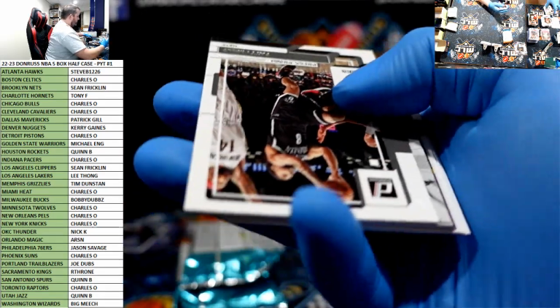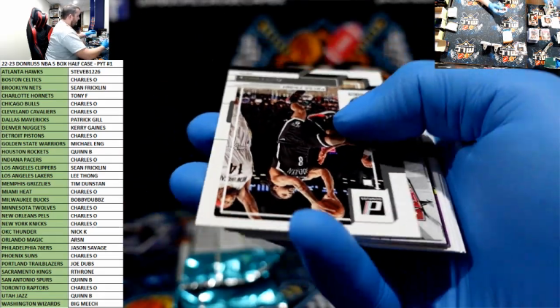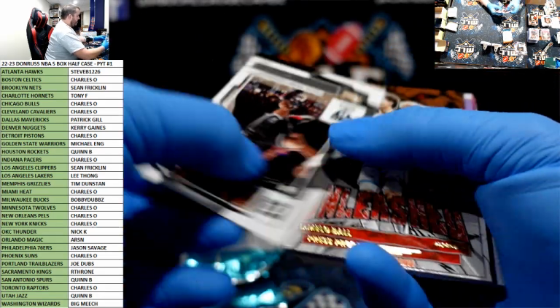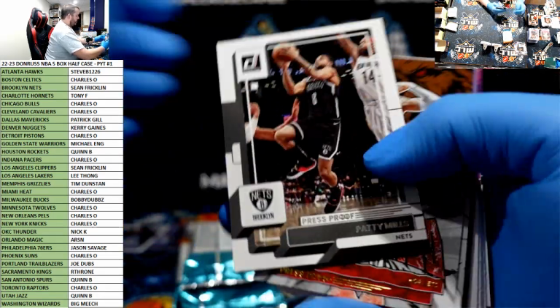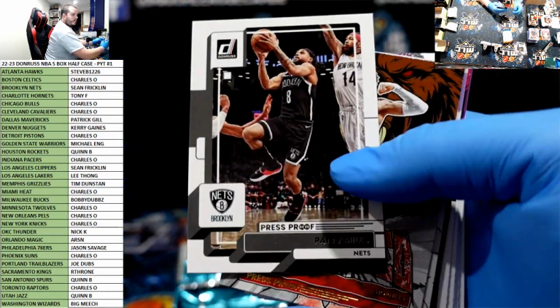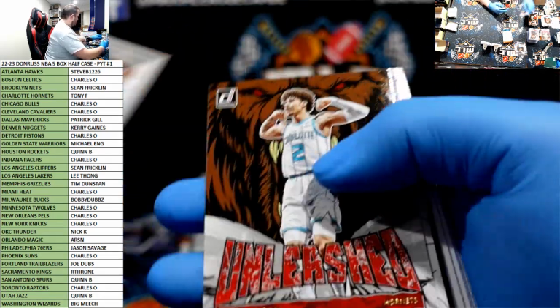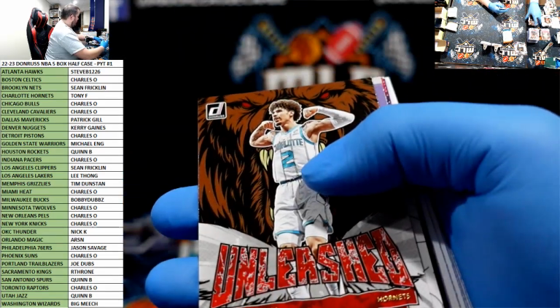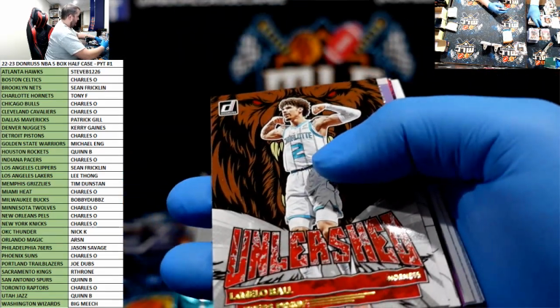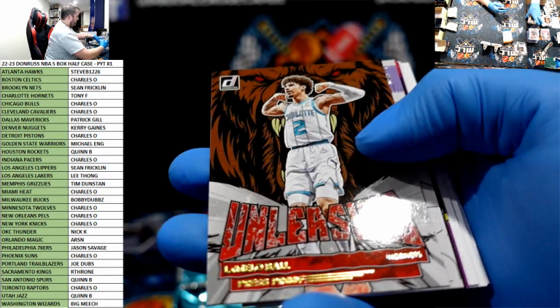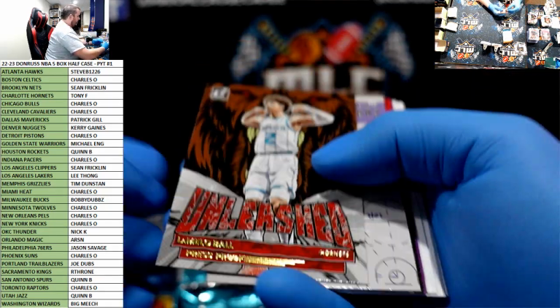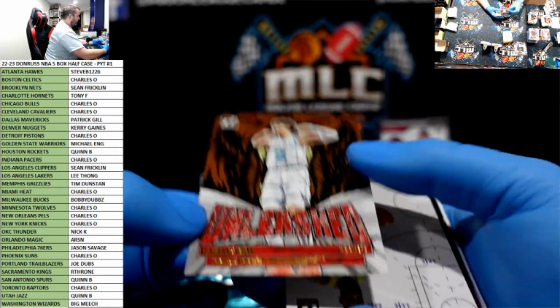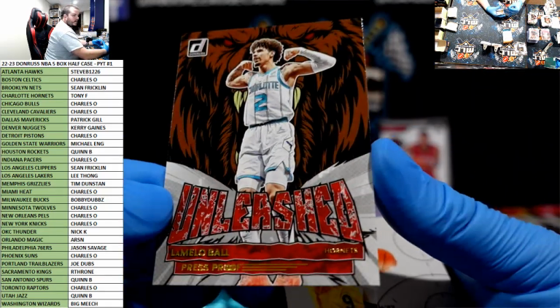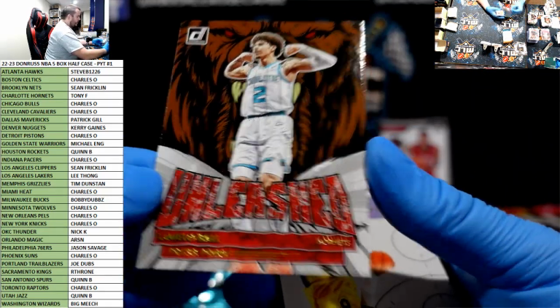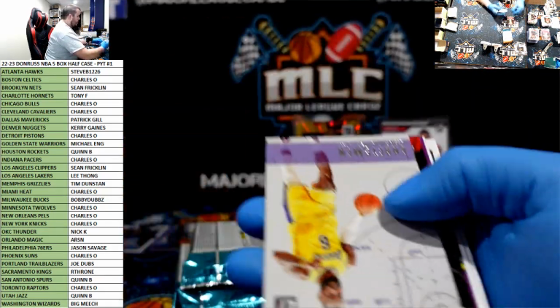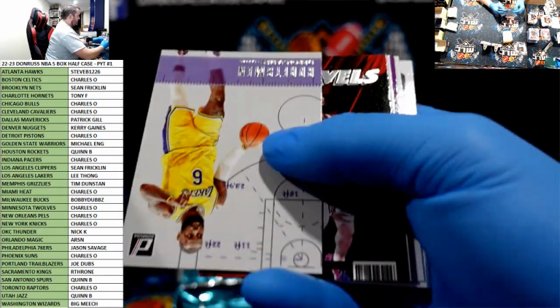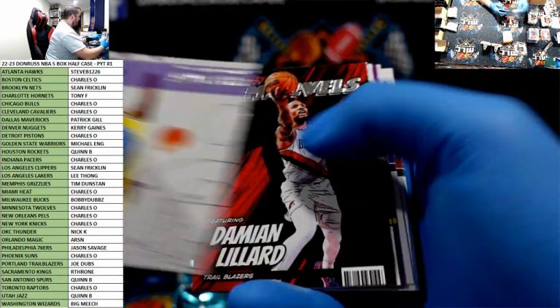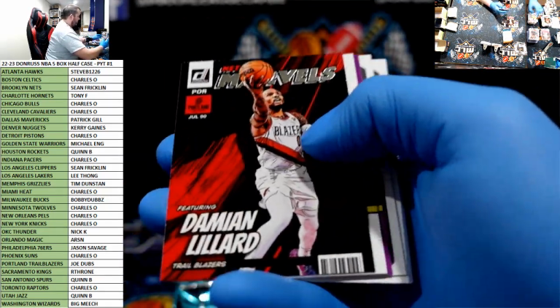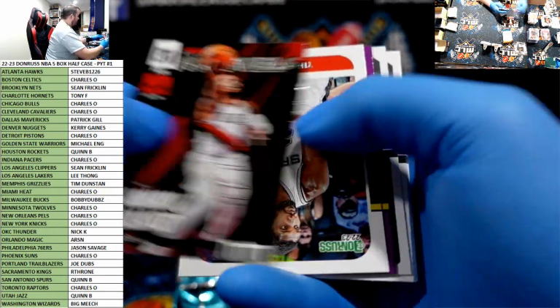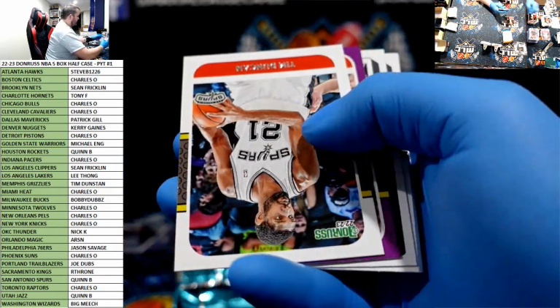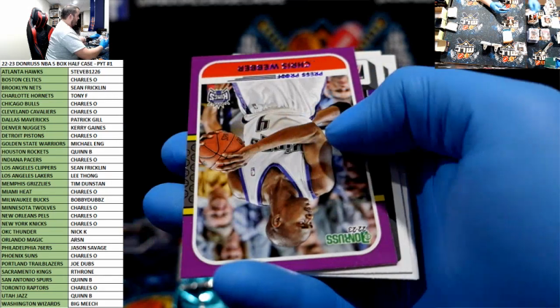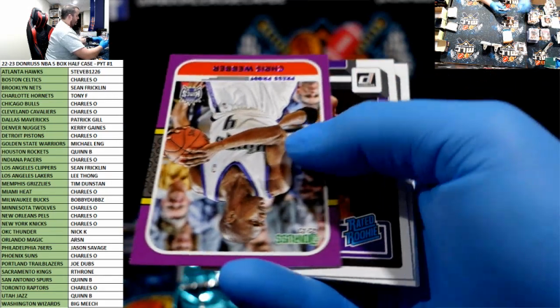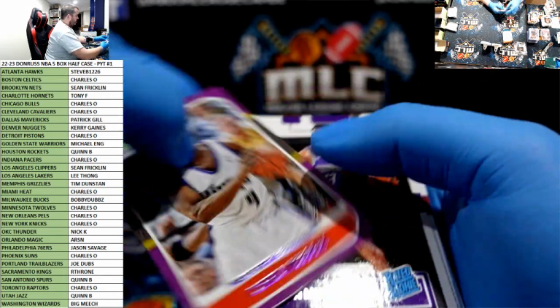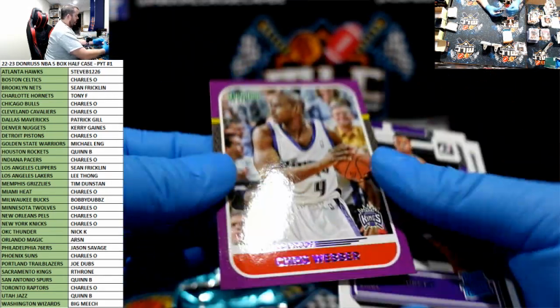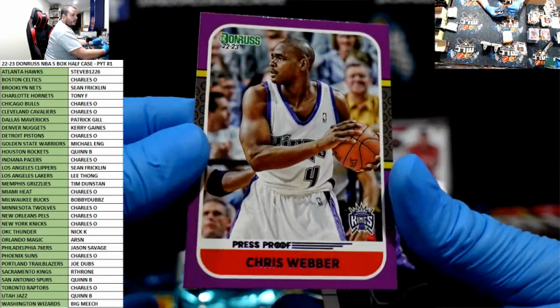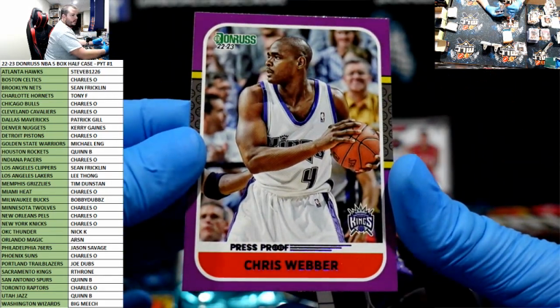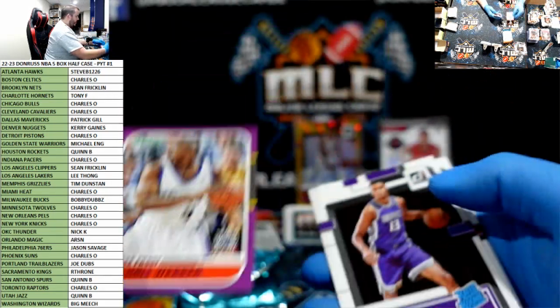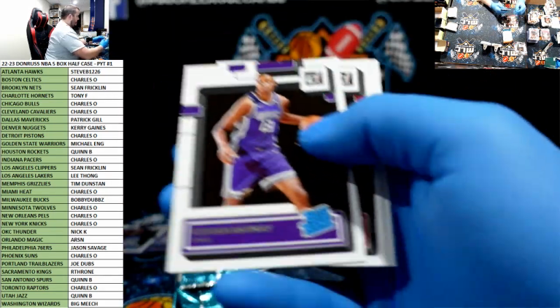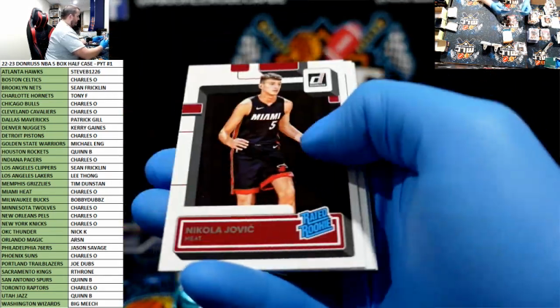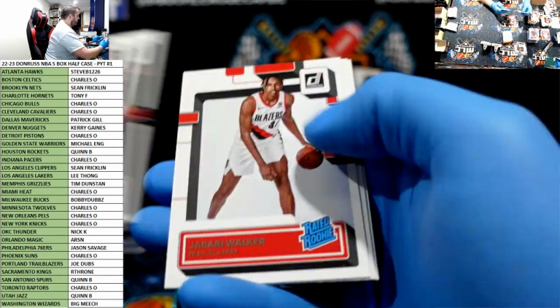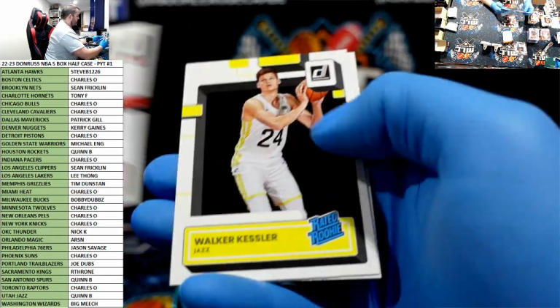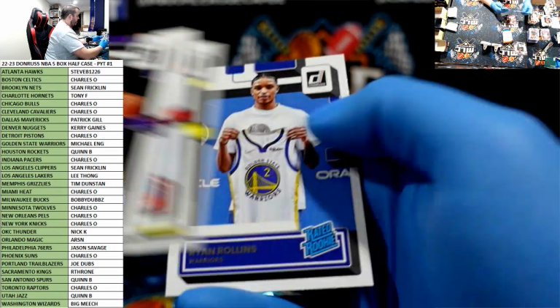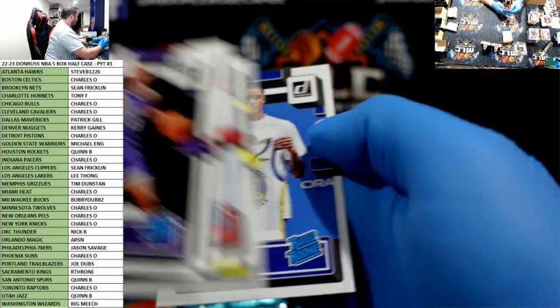Patty Mills press proof. LaMelo press proof Unleashed. LeBron, Dame. Purple press proof Chris Webber. Keegan Murray. Walker Kessler.